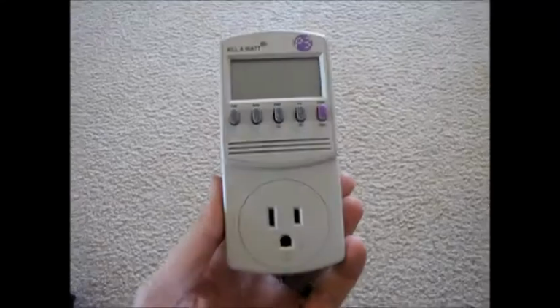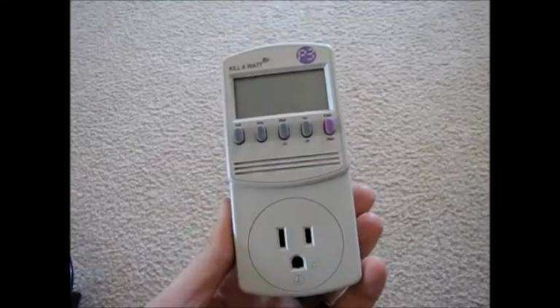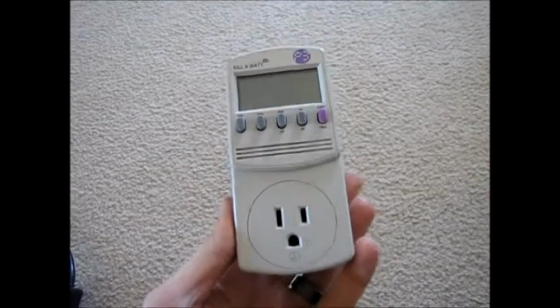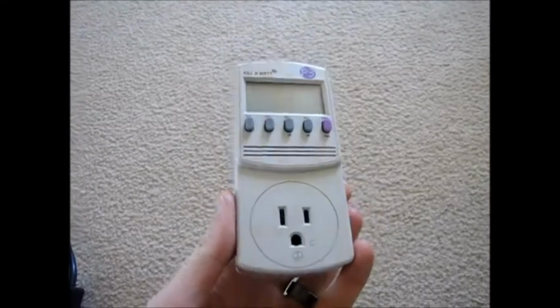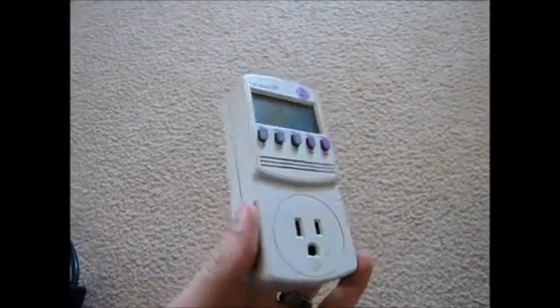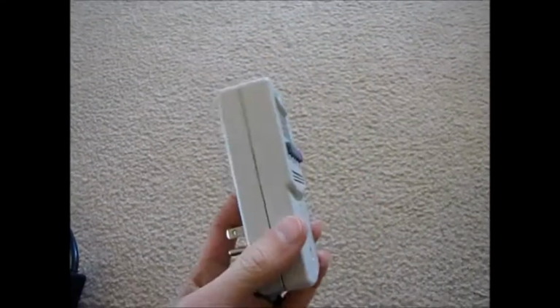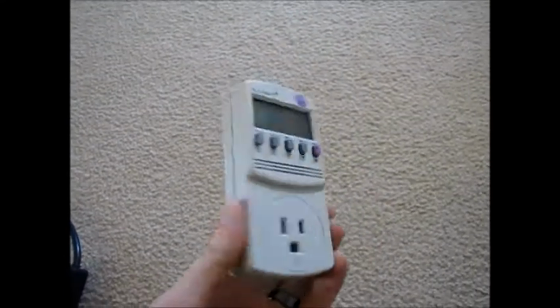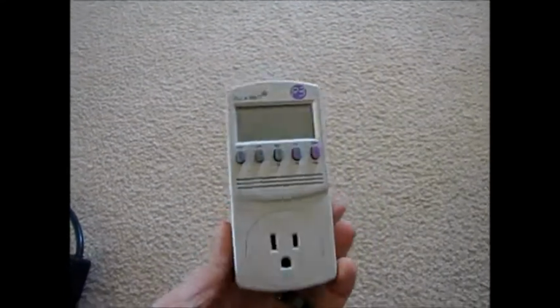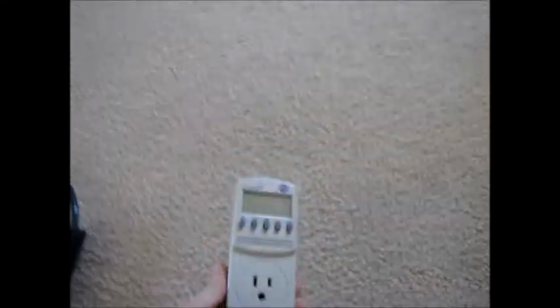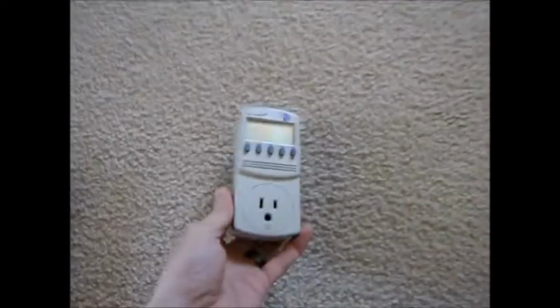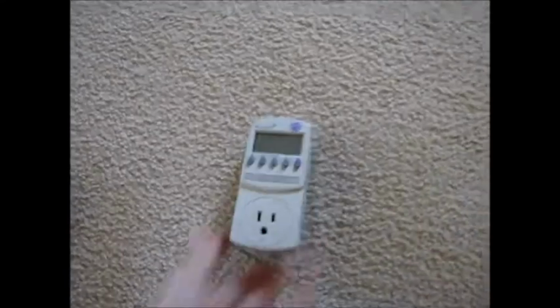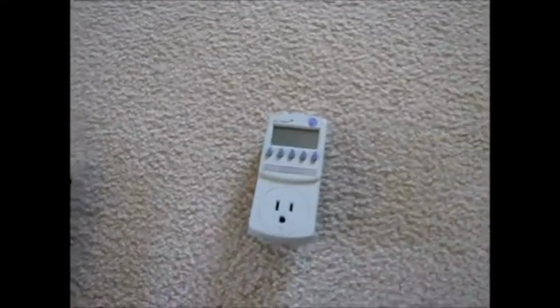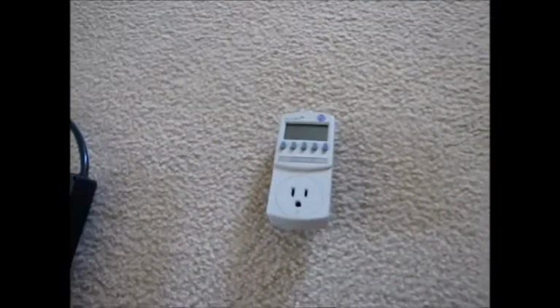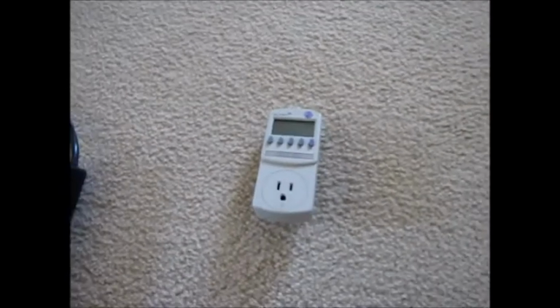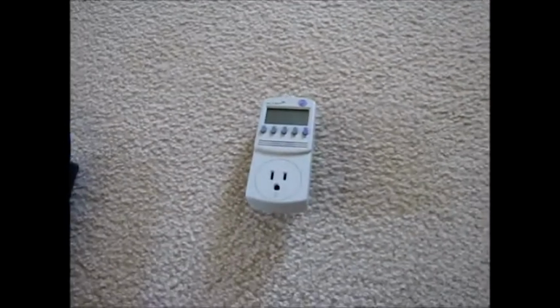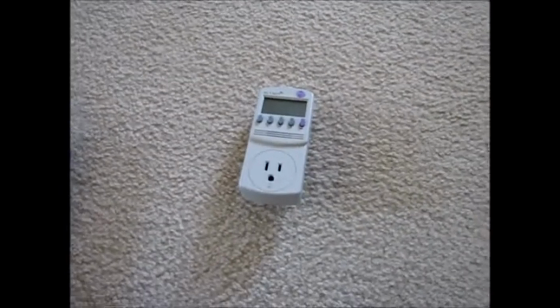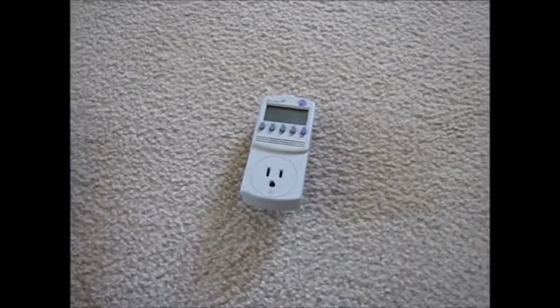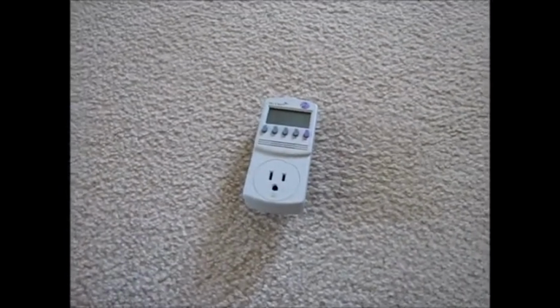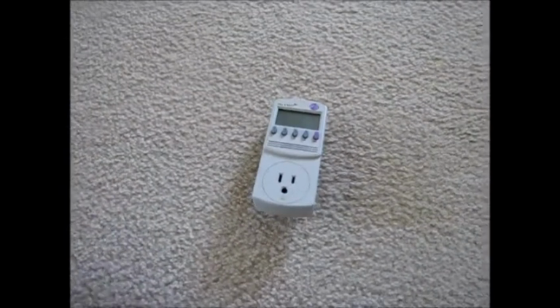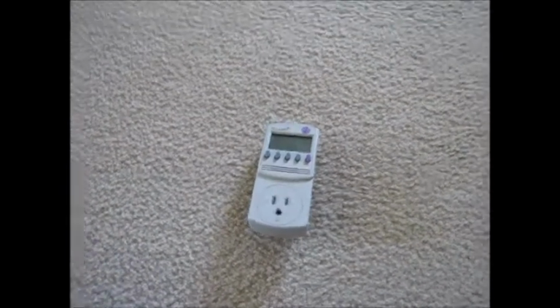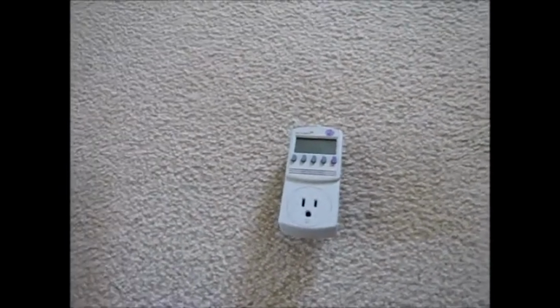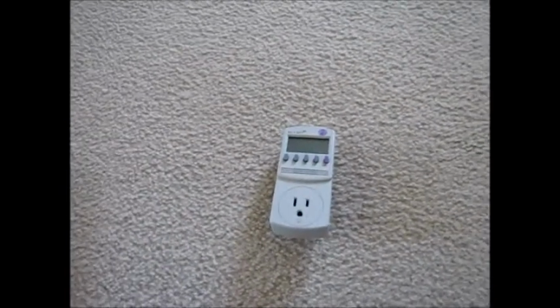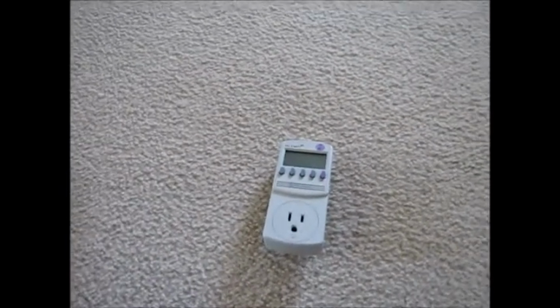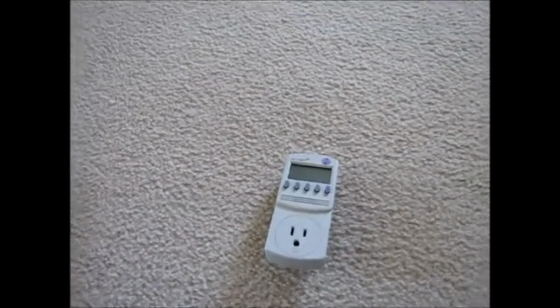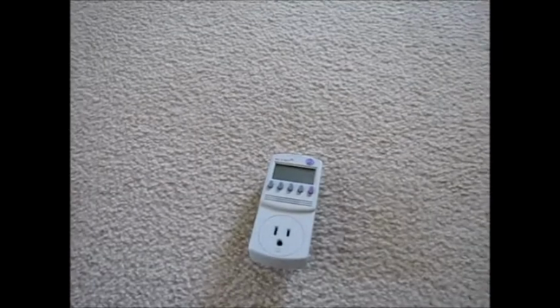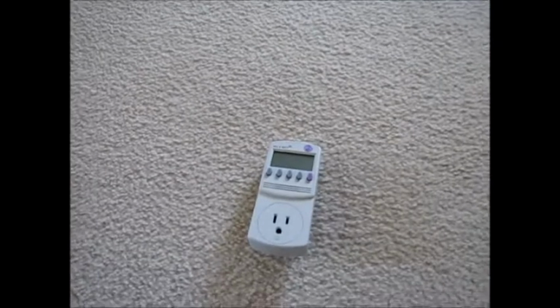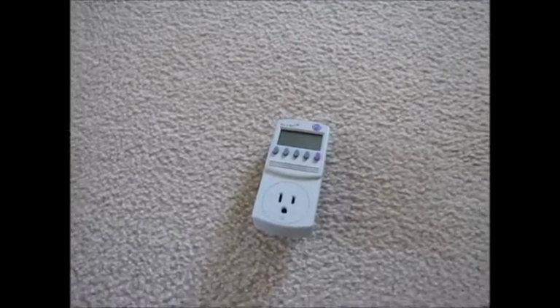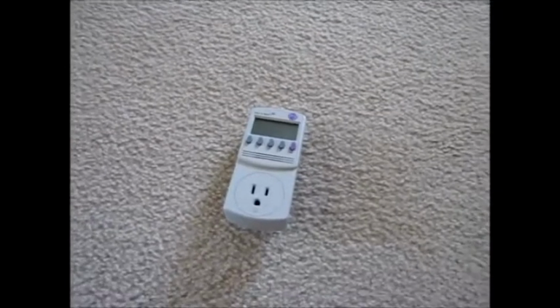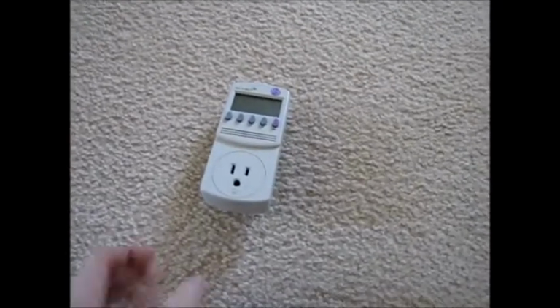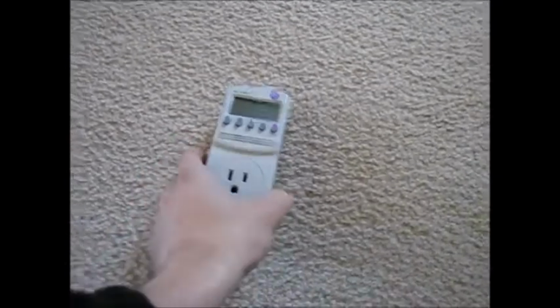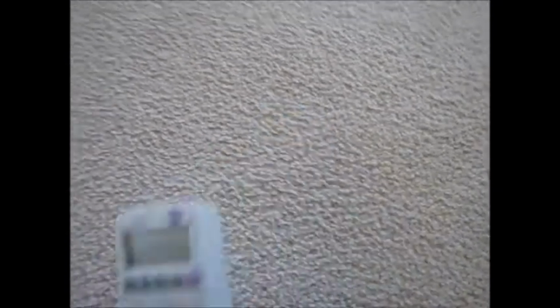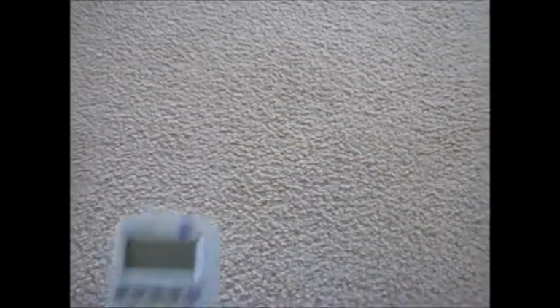Hey YouTube, it's LDS Reliance. Today I'm going to do a video on some of the worst offenders in the average home of energy consumption when you're not using things.